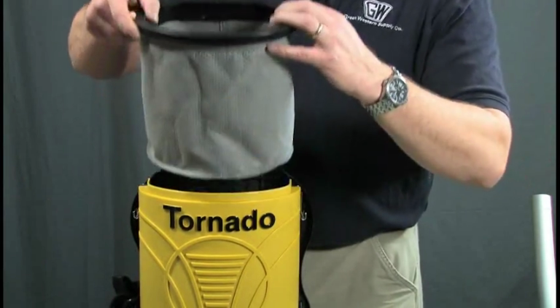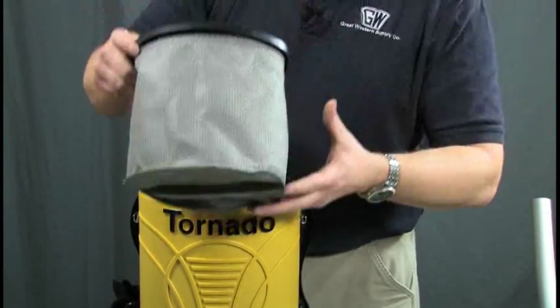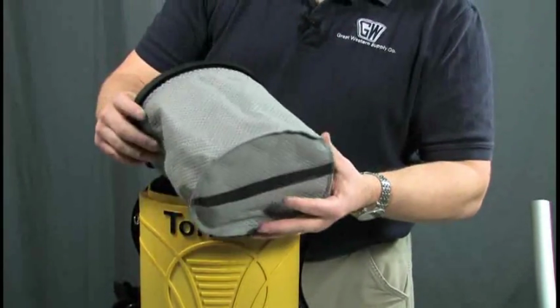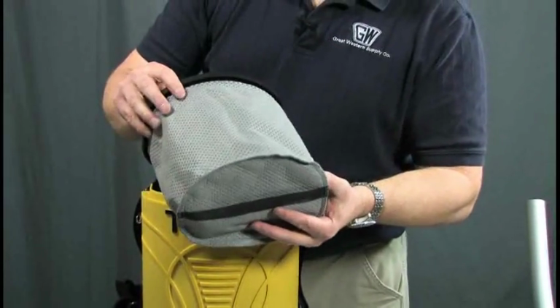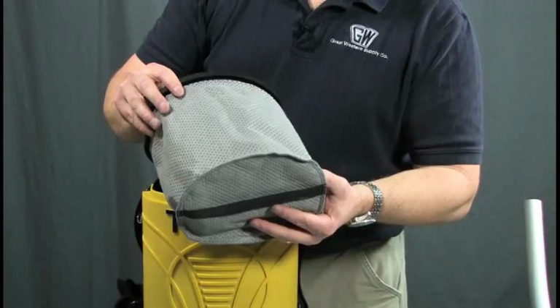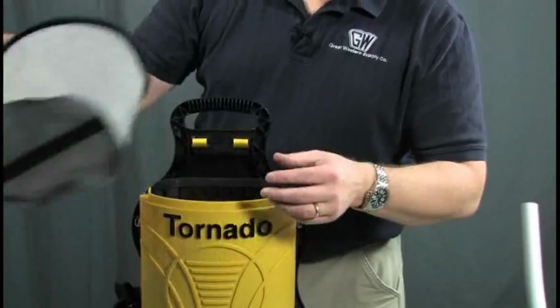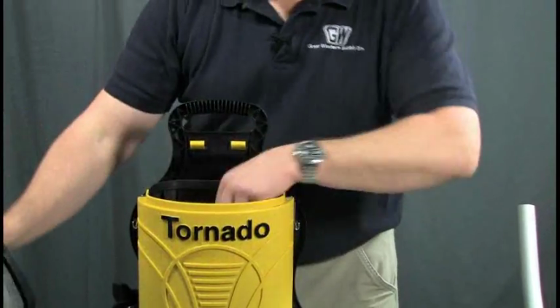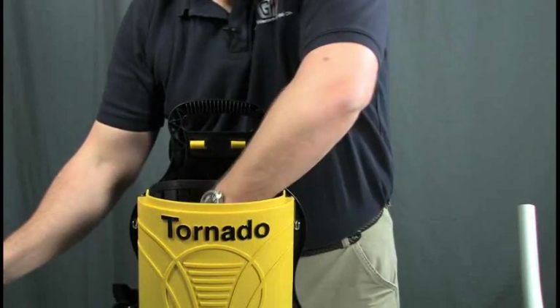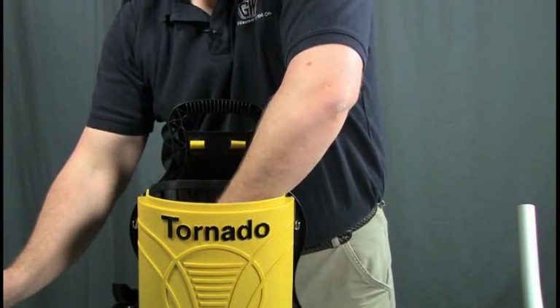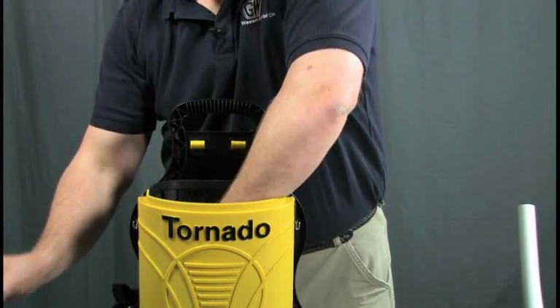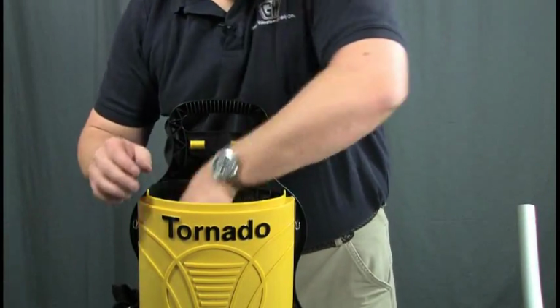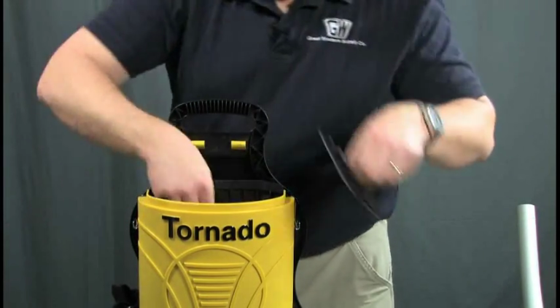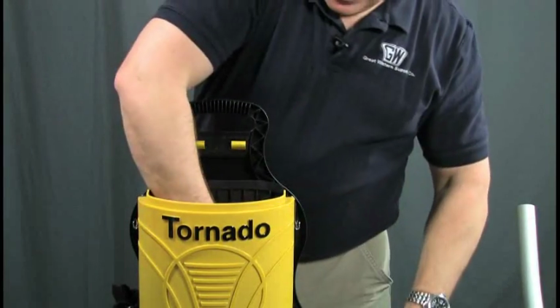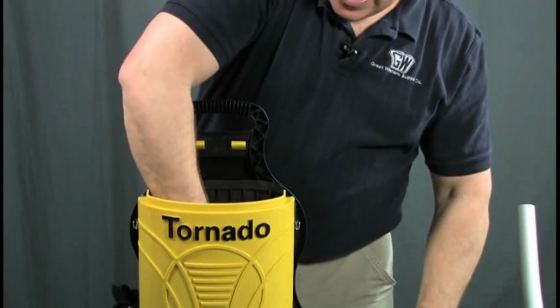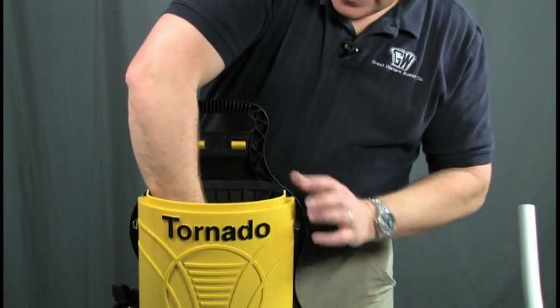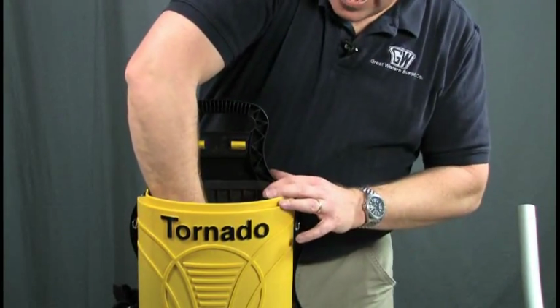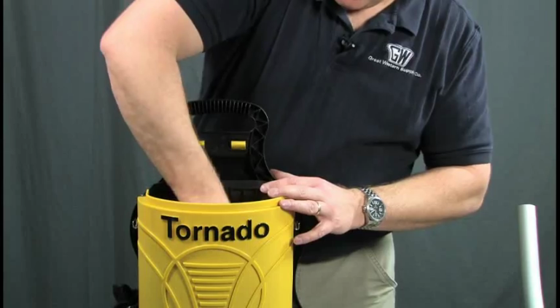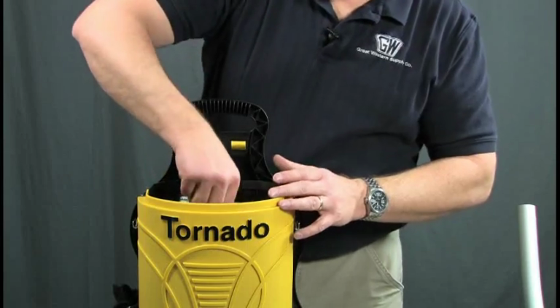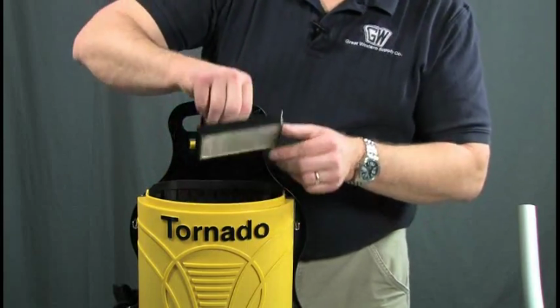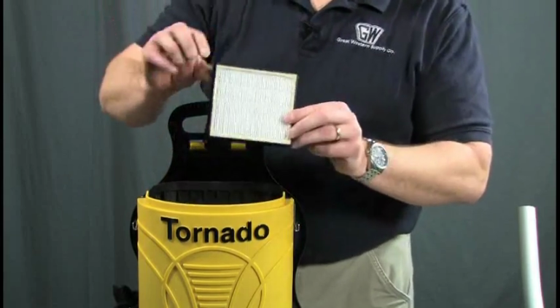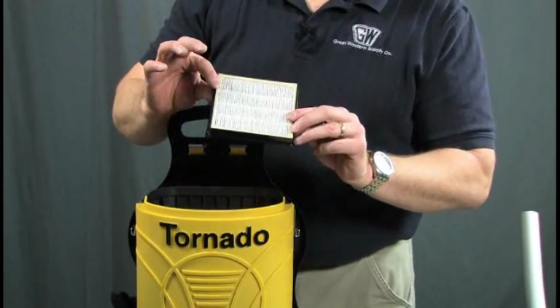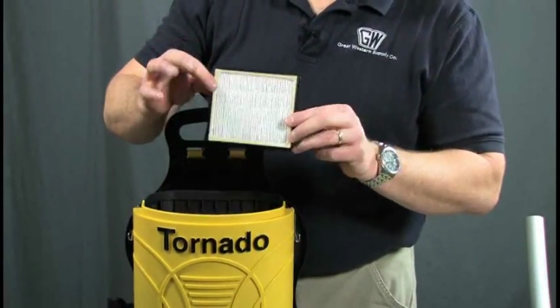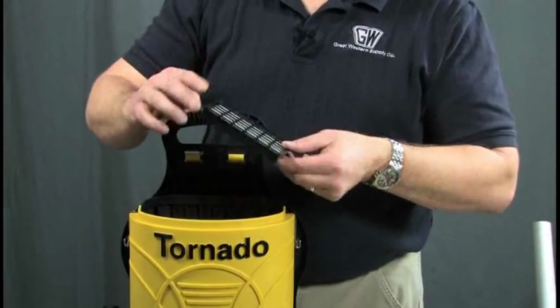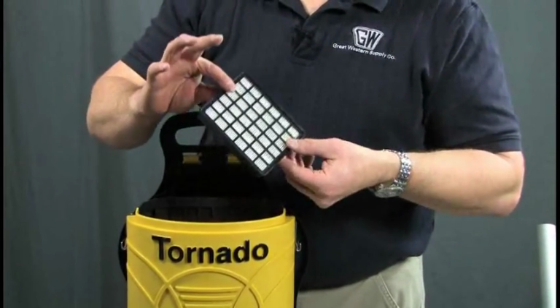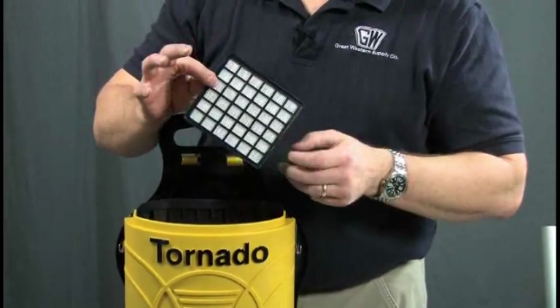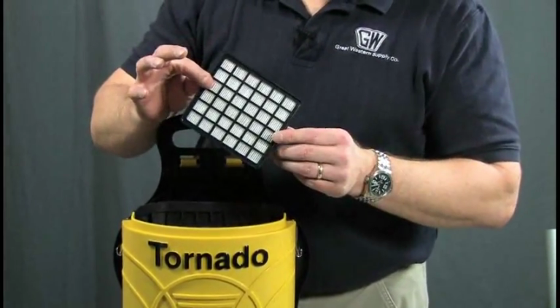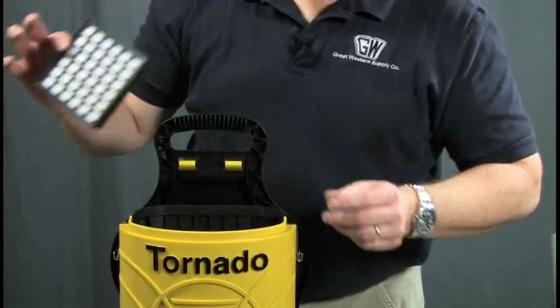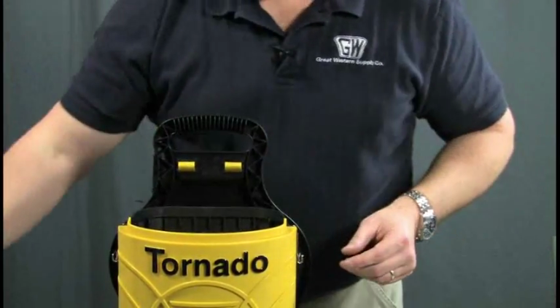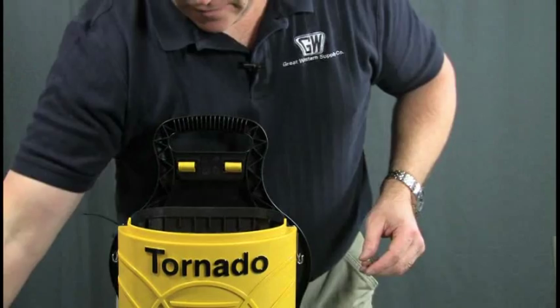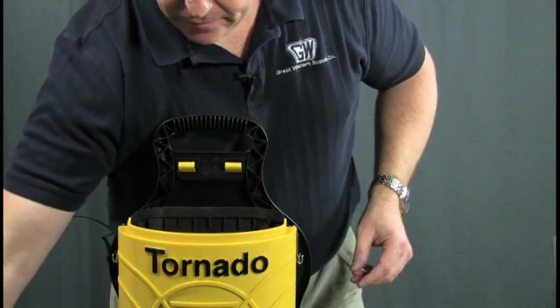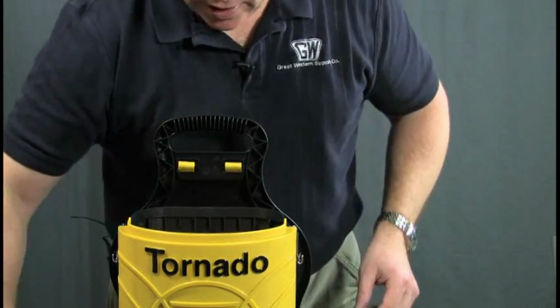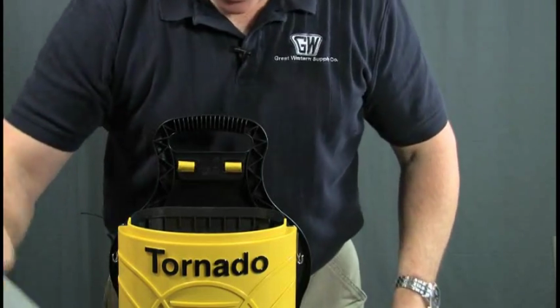We have our secondary filter on here. And then, this is a HEPA filter, so this has high efficiency filtration on it.